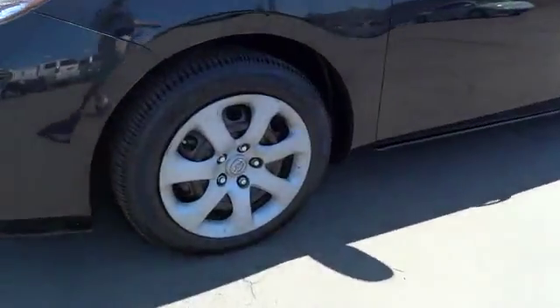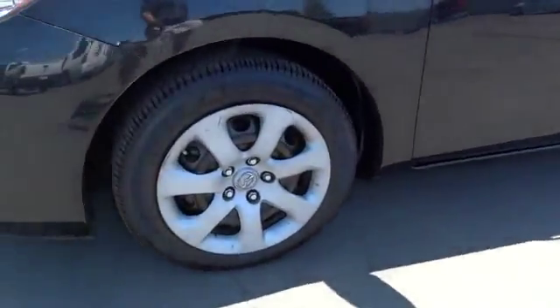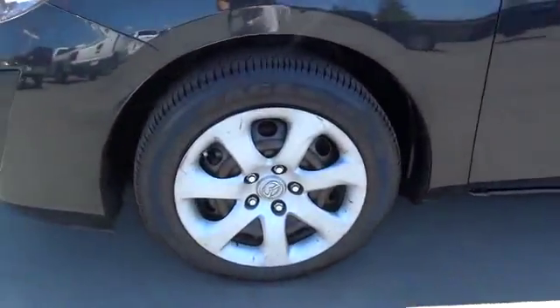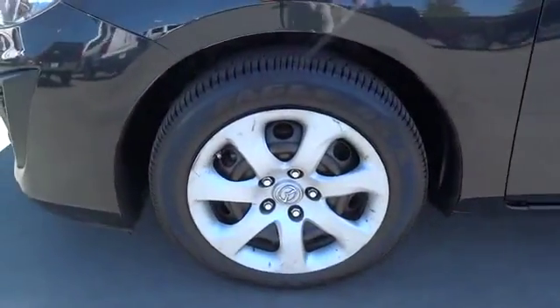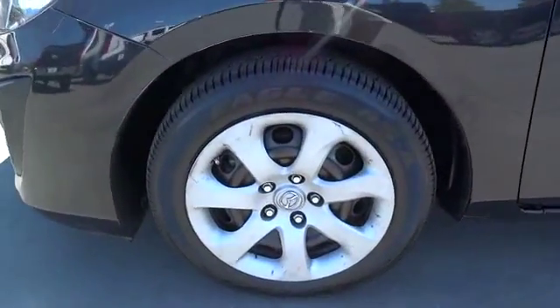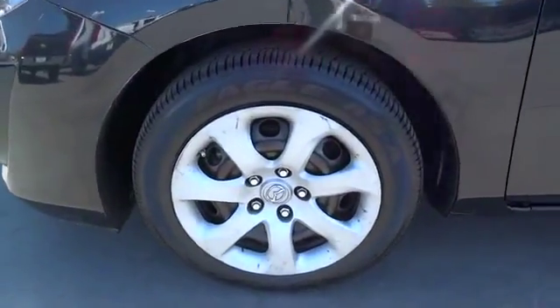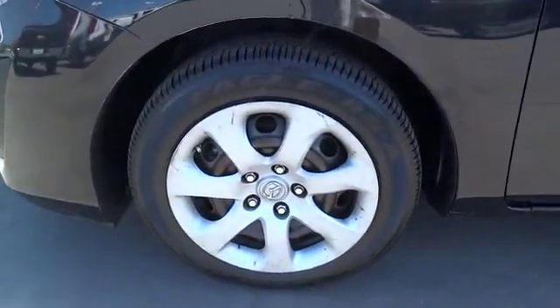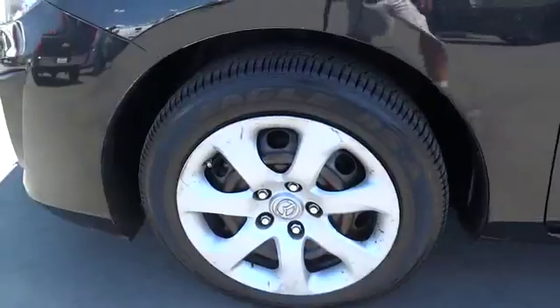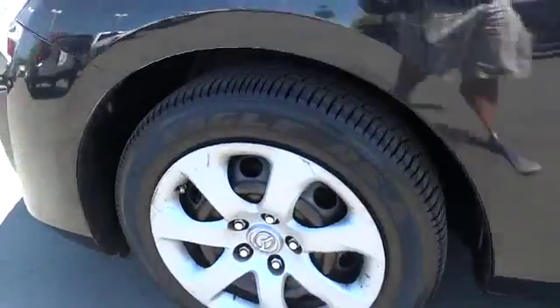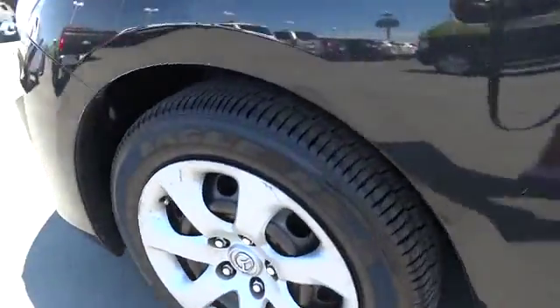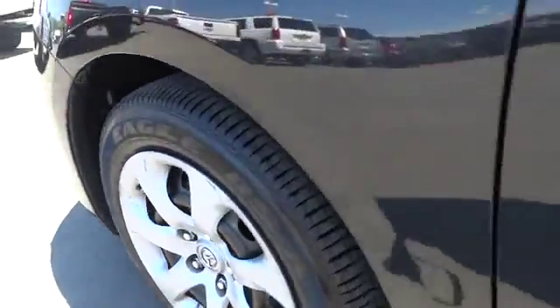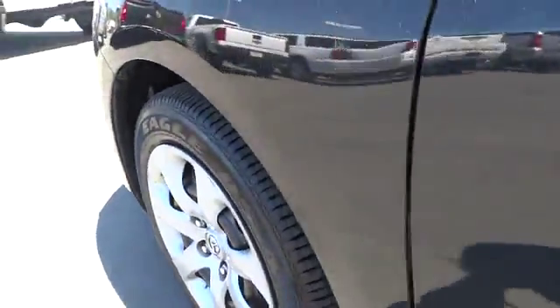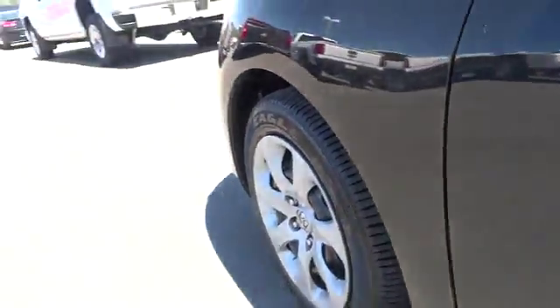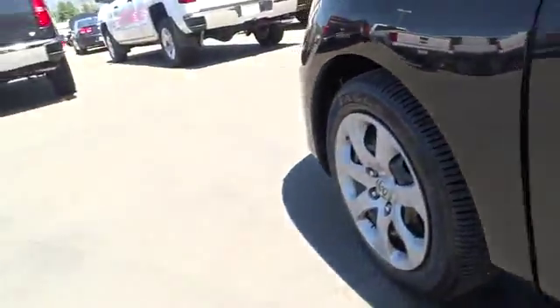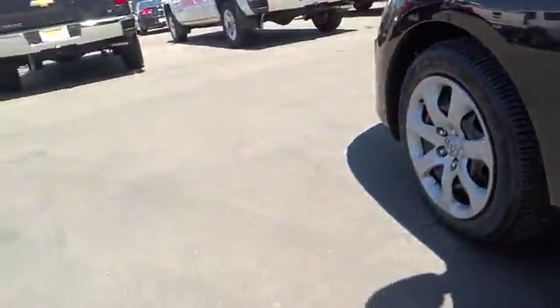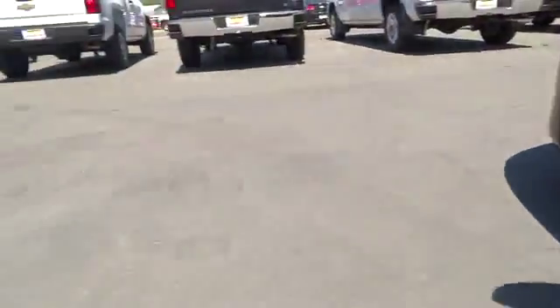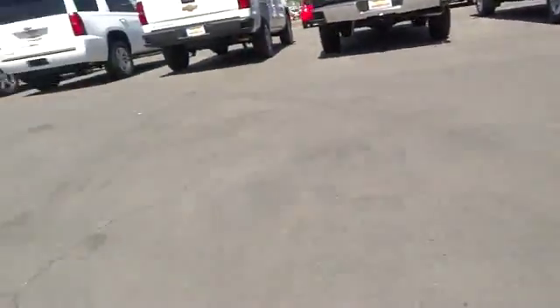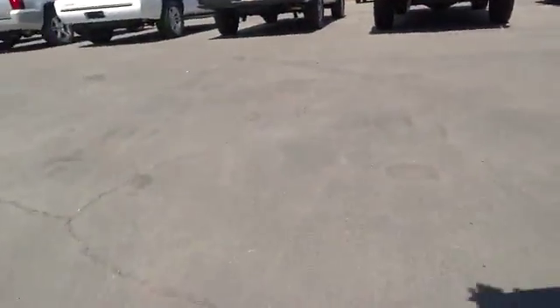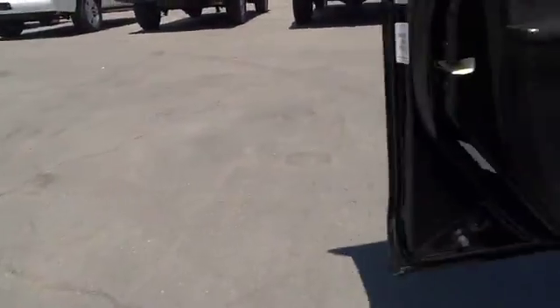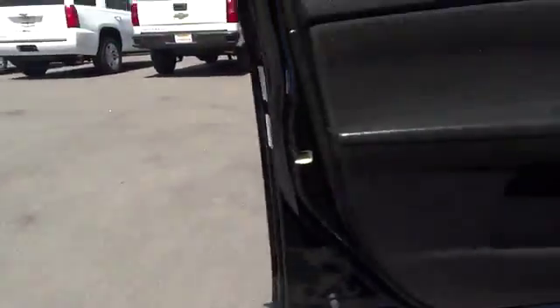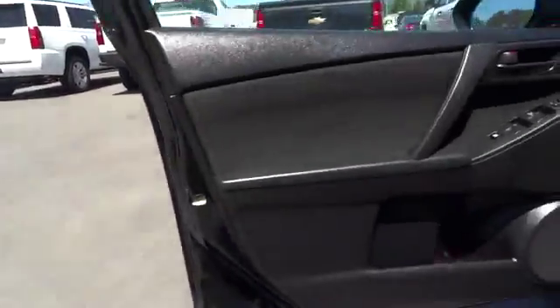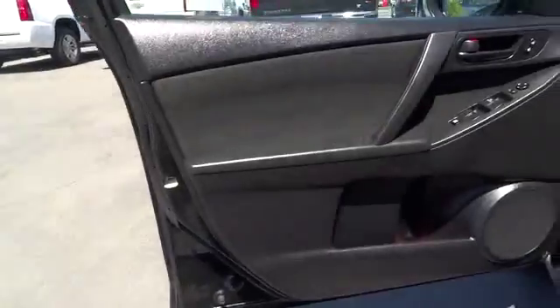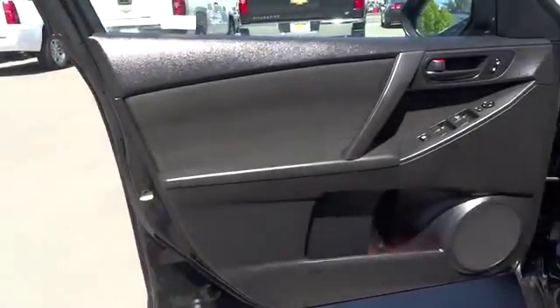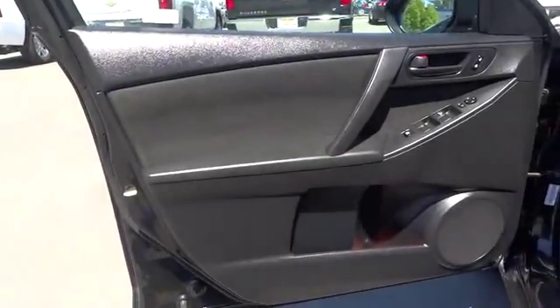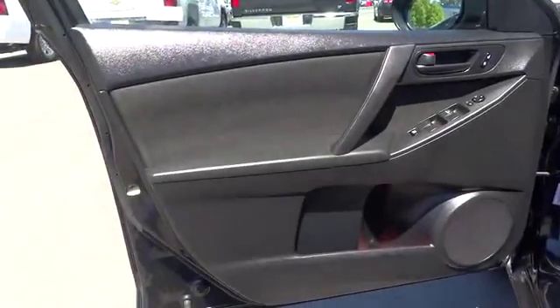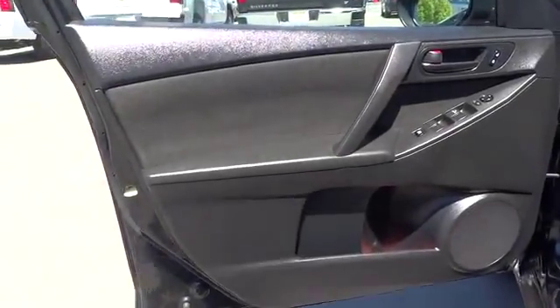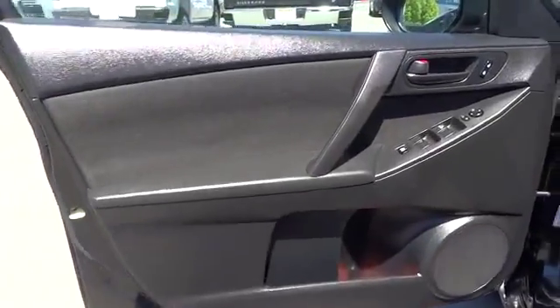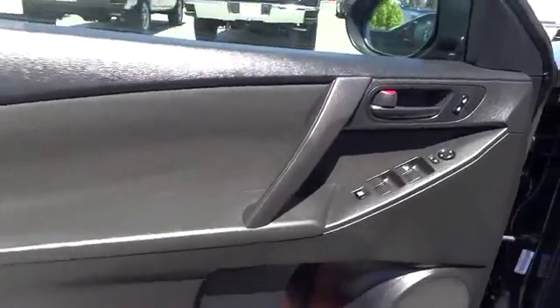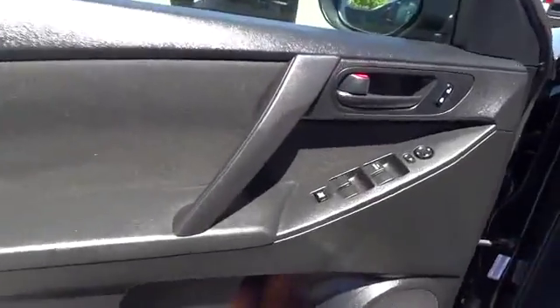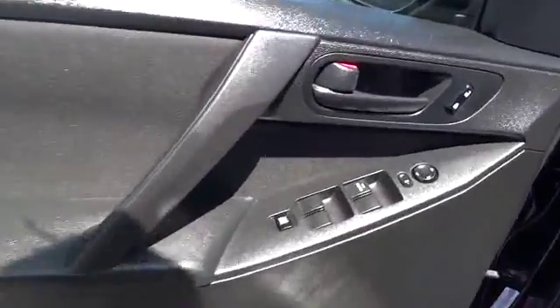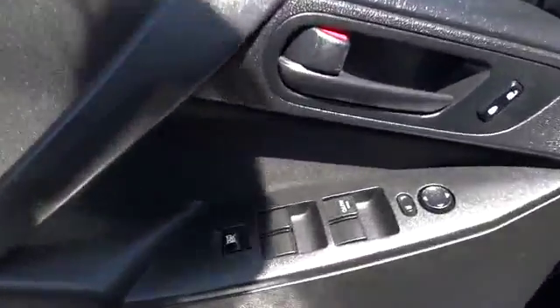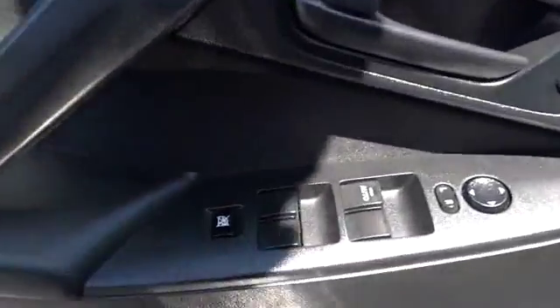Stability control, traction control, anti-lock braking system, steering wheel audio controls, power passenger seat, CD changer, navigation system, remote engine start.